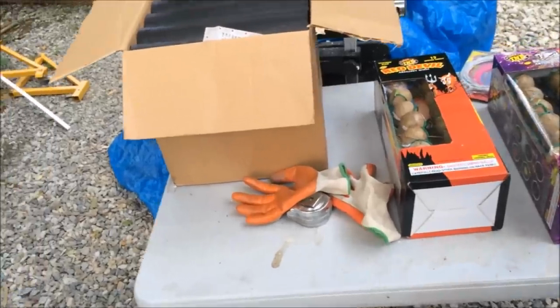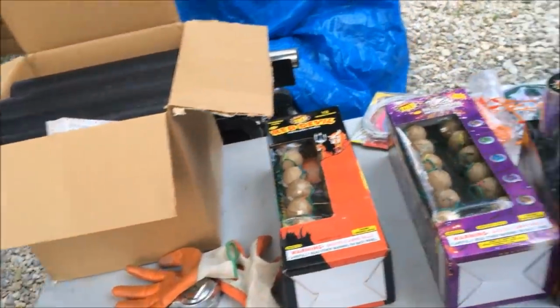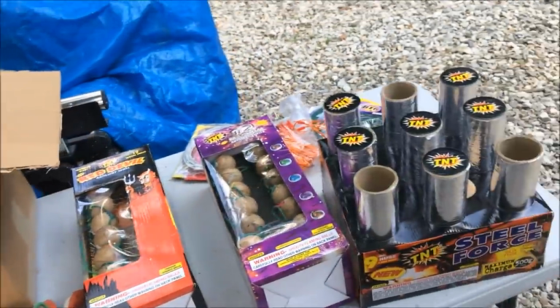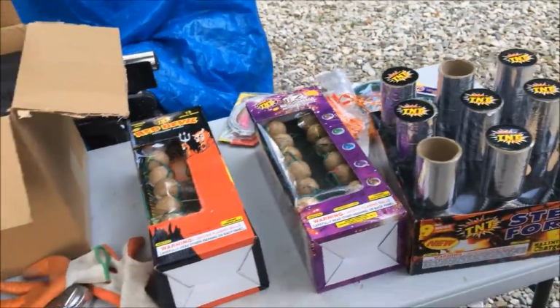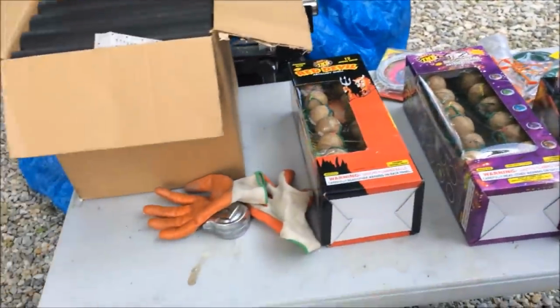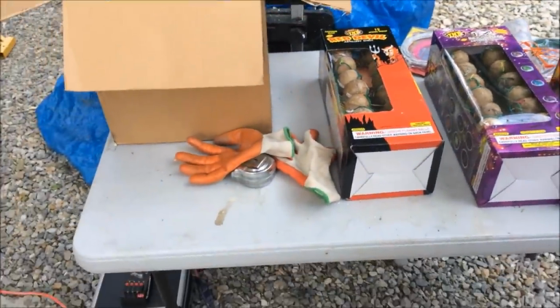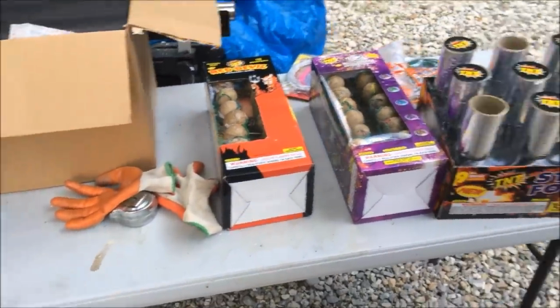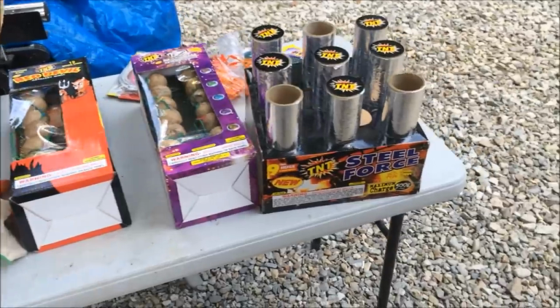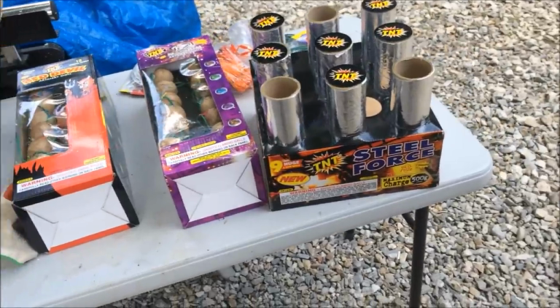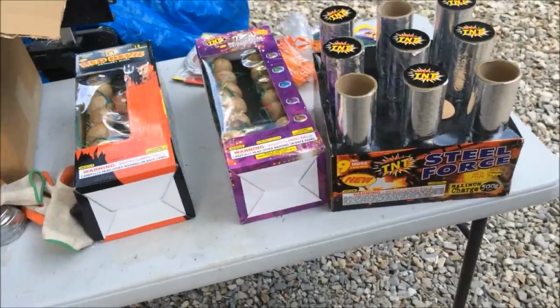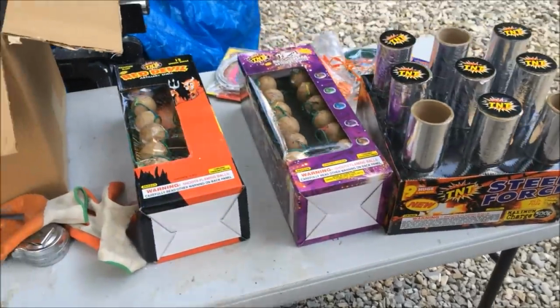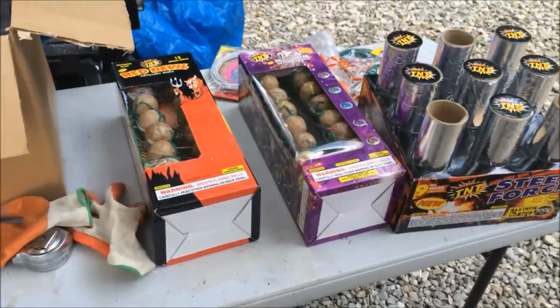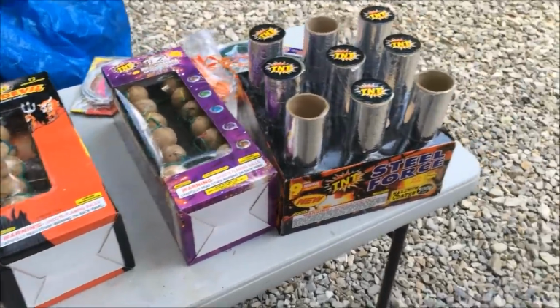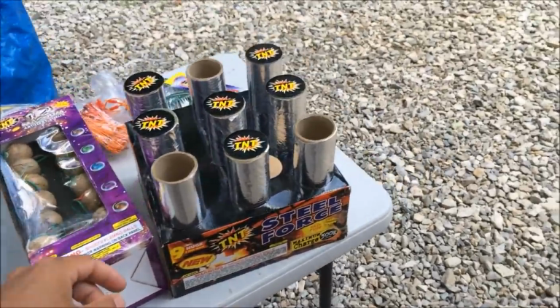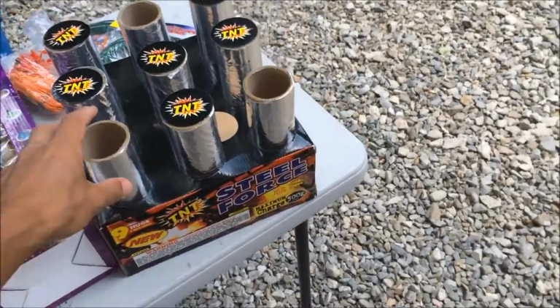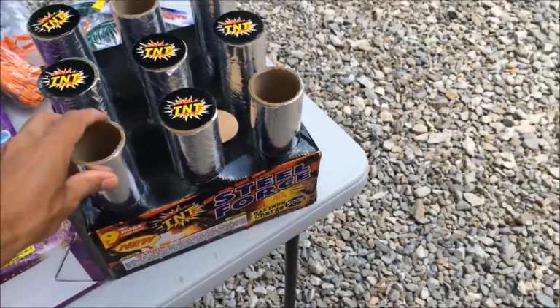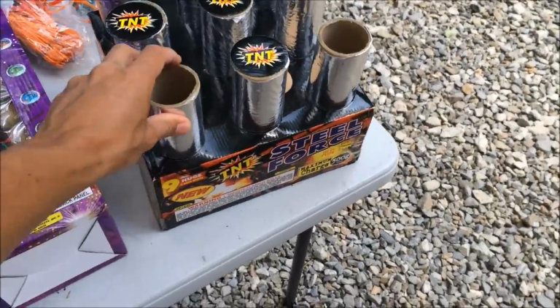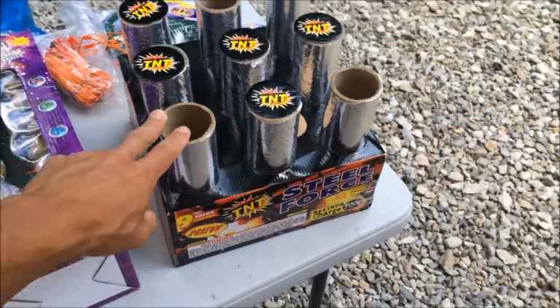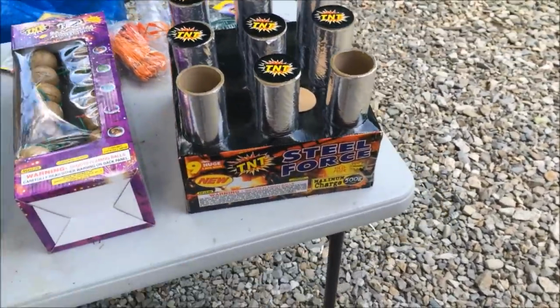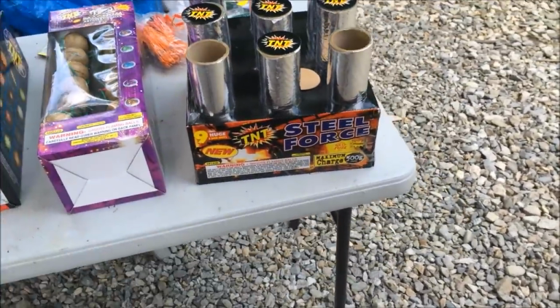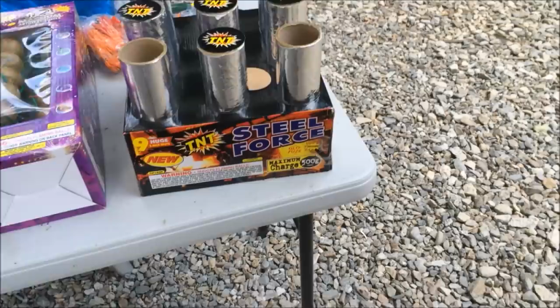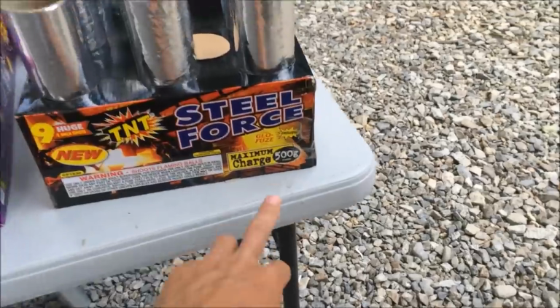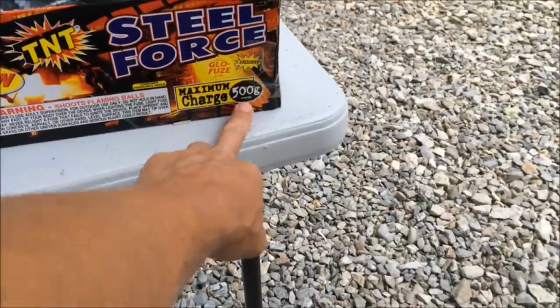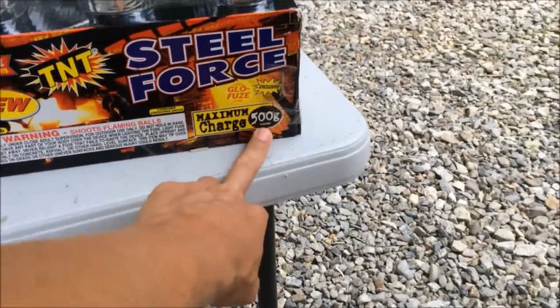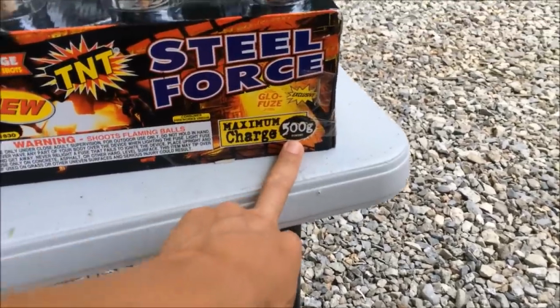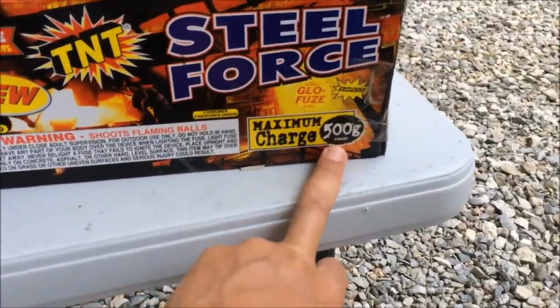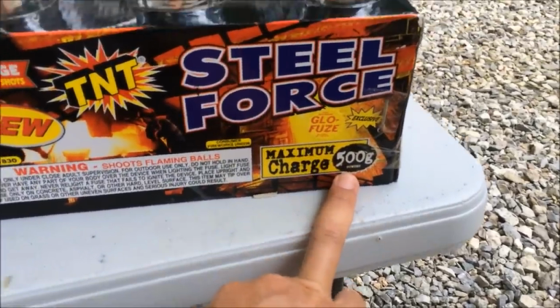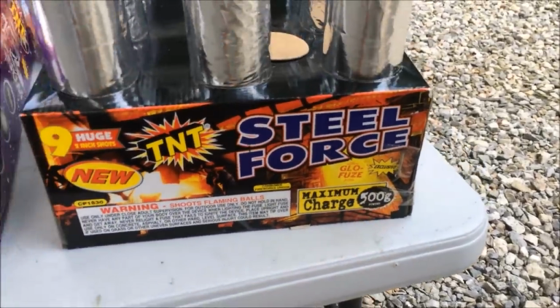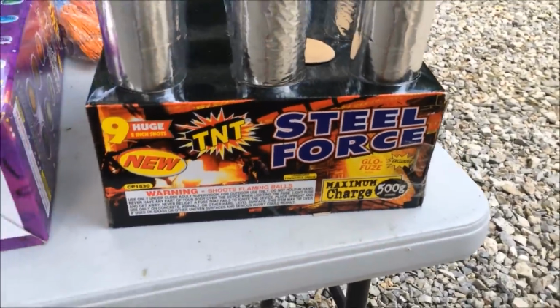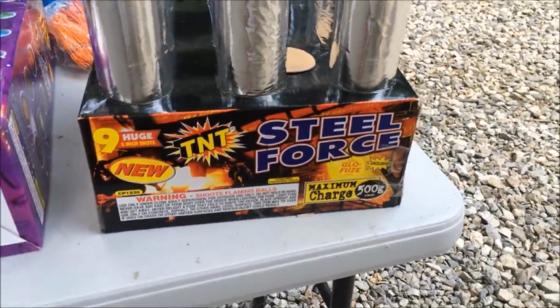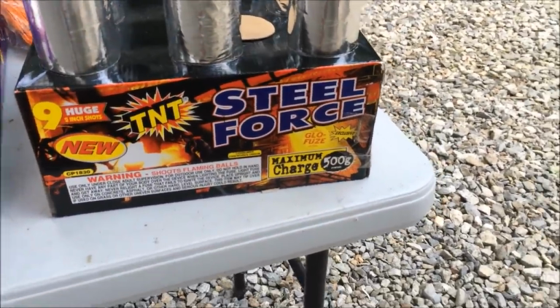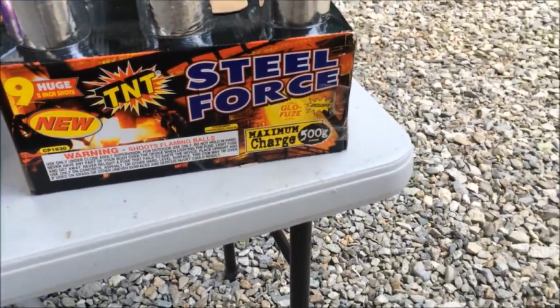What we're making here is cake boxes. I have a pre-done cake box here — this is the maximum limit you can buy in New Hampshire, which is 500 grams.